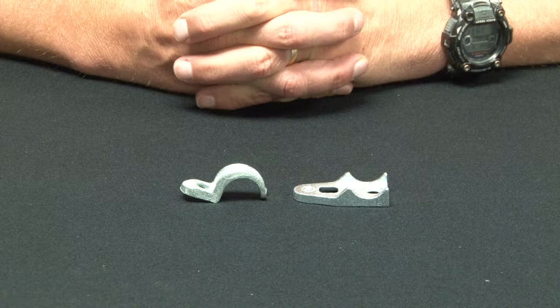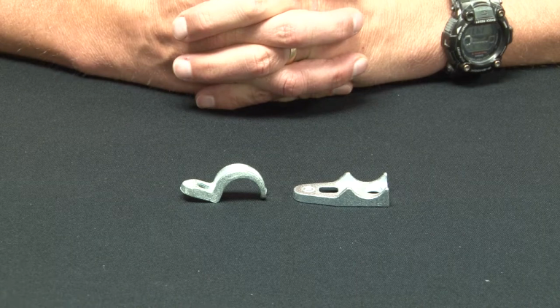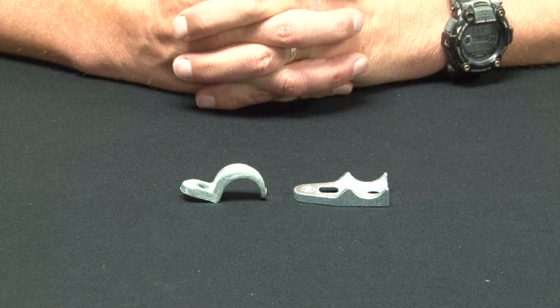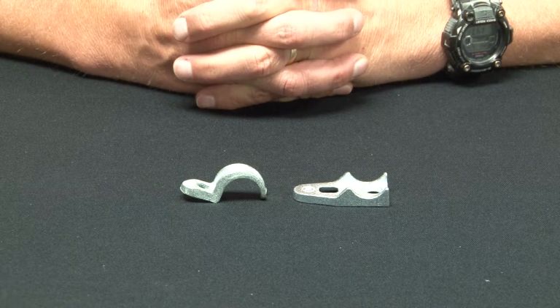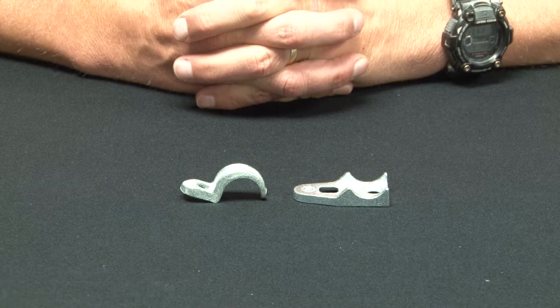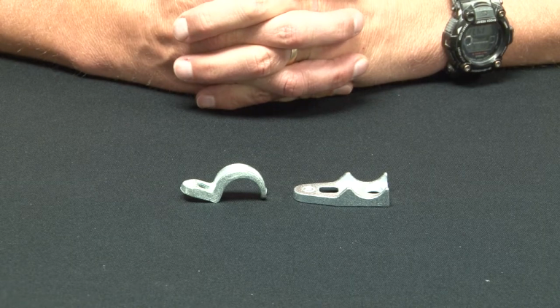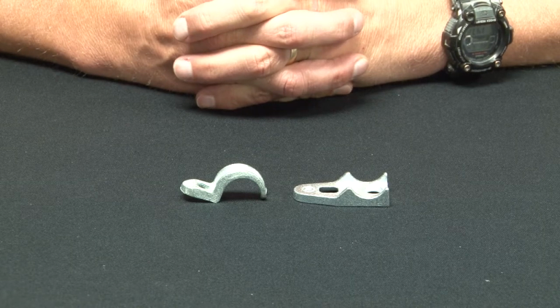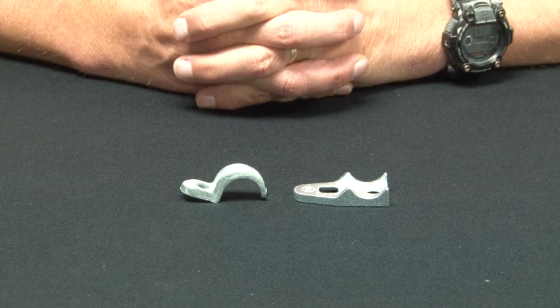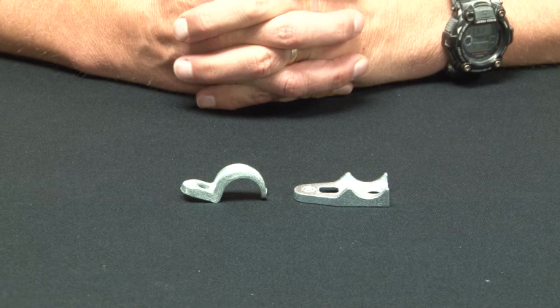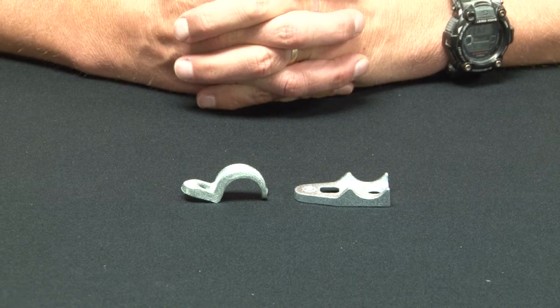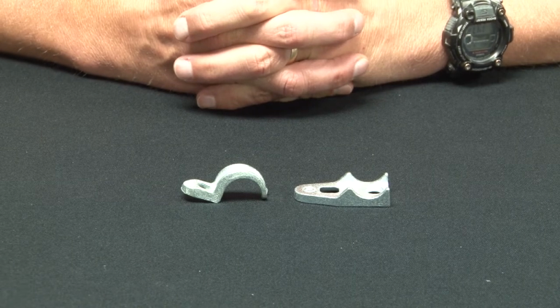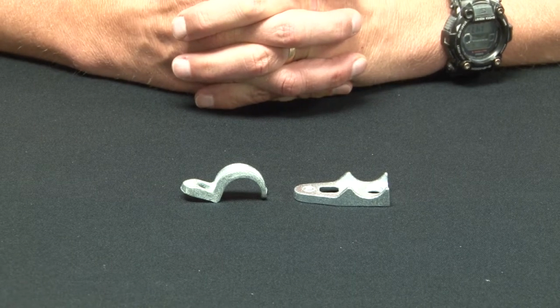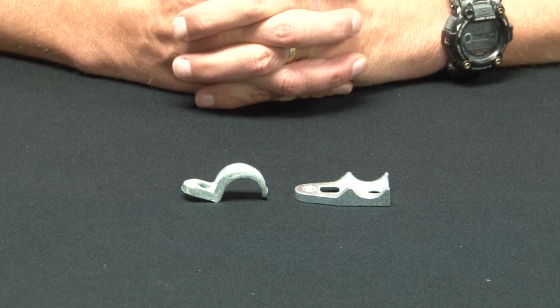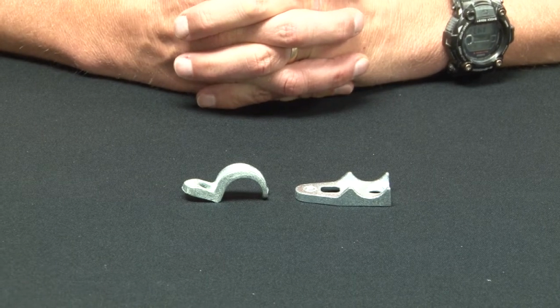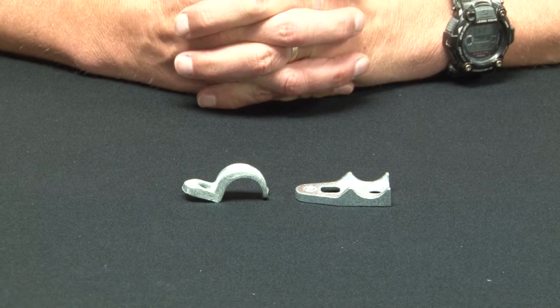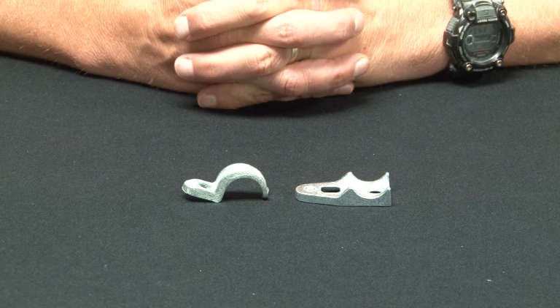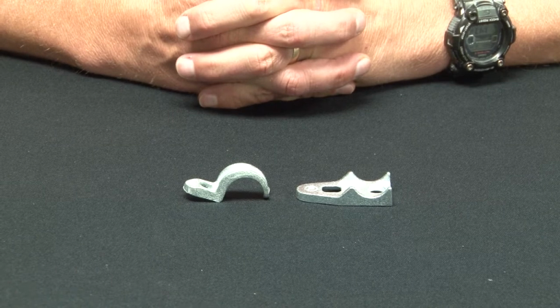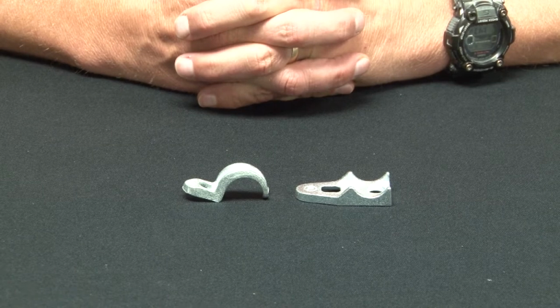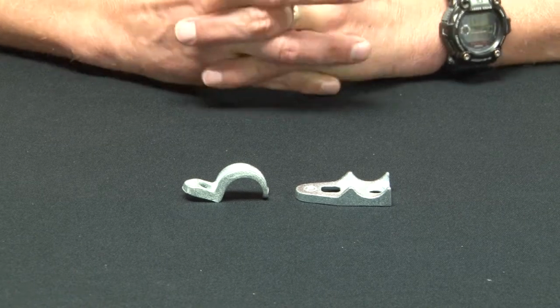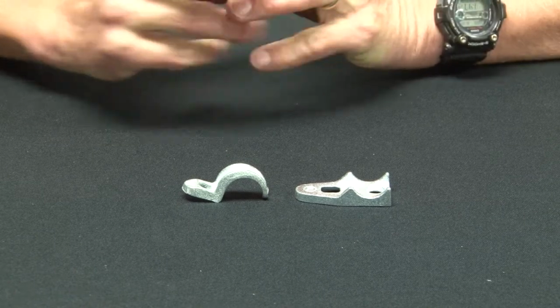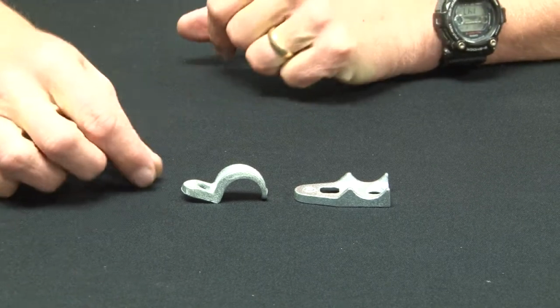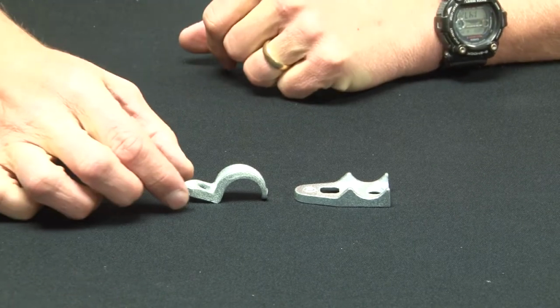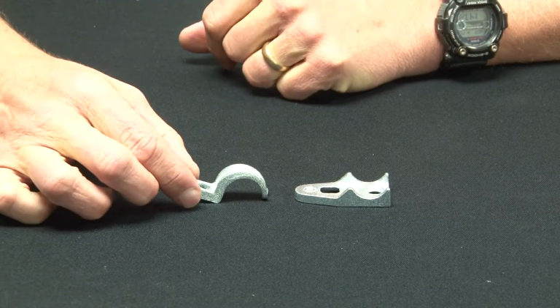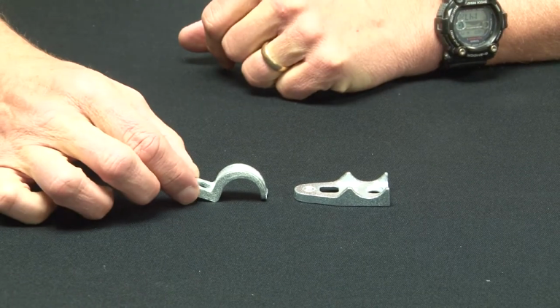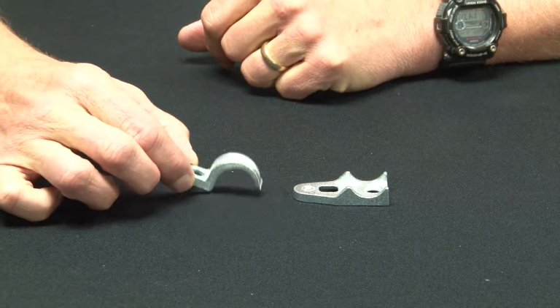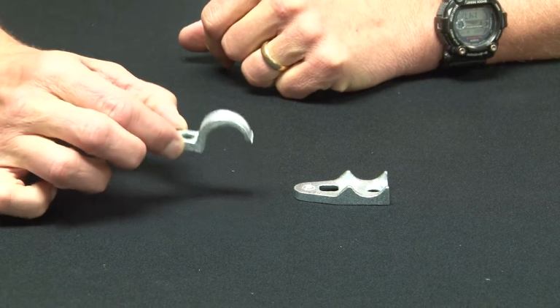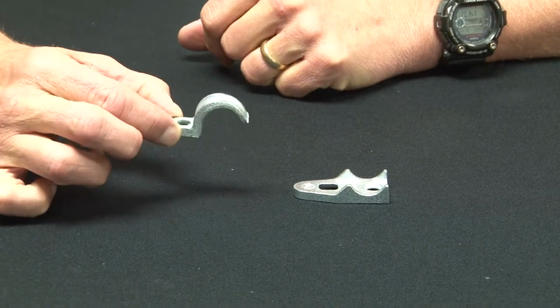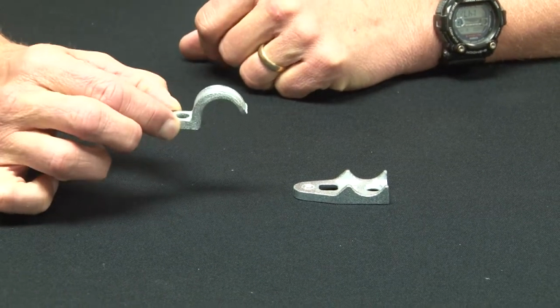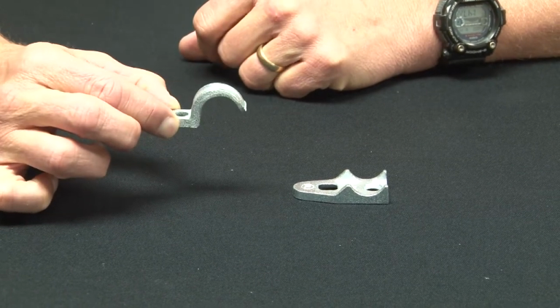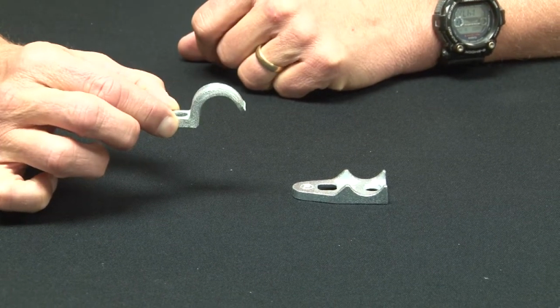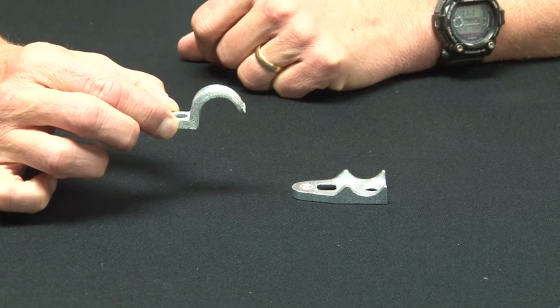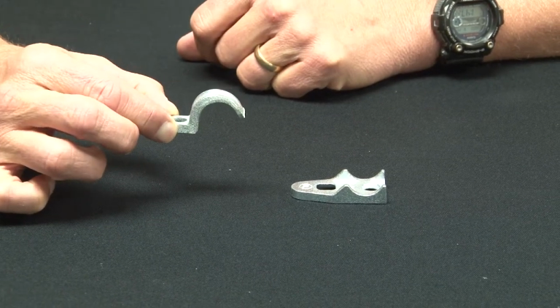When mounting rigid conduit on flat surfaces, it's important to secure the conduit tightly with Garvin Industries malleable iron one hole straps.